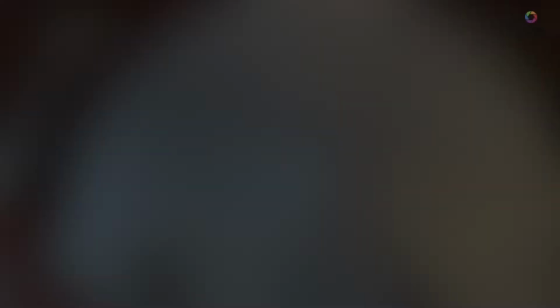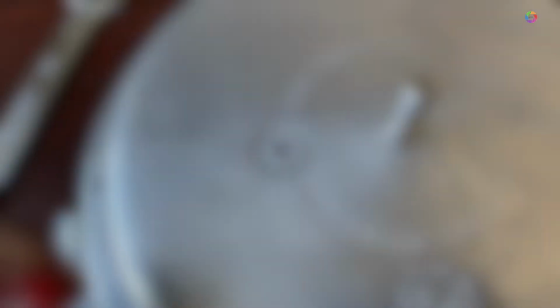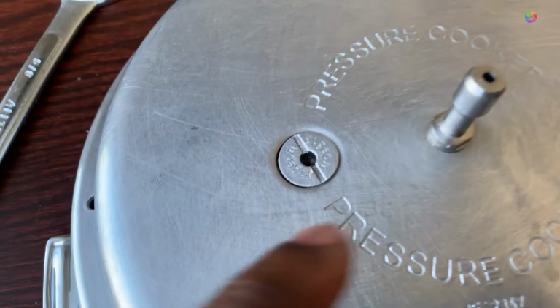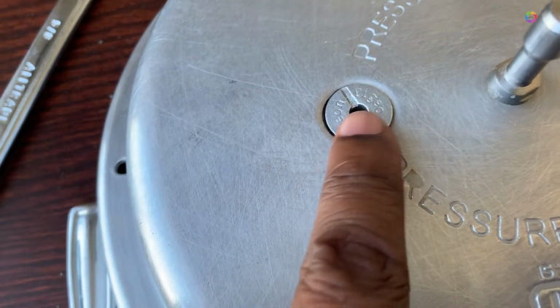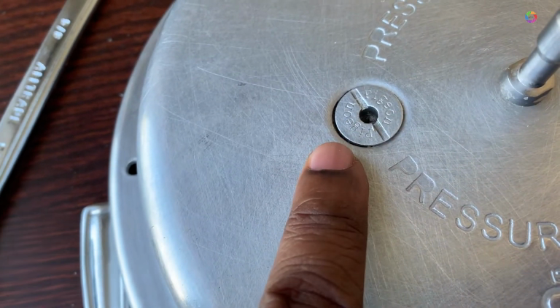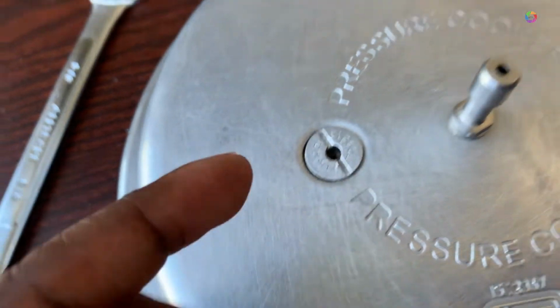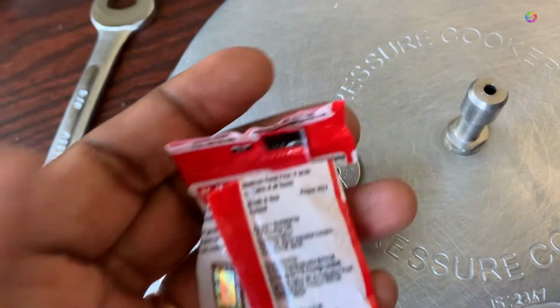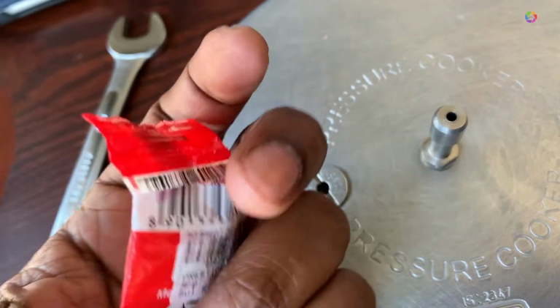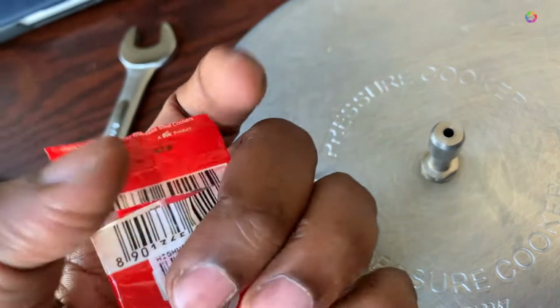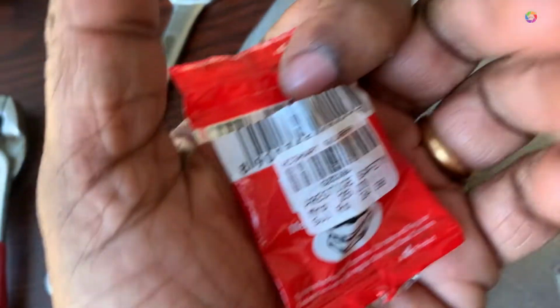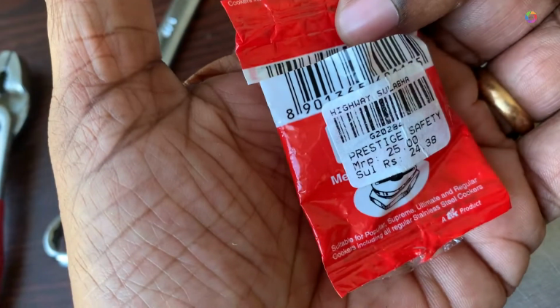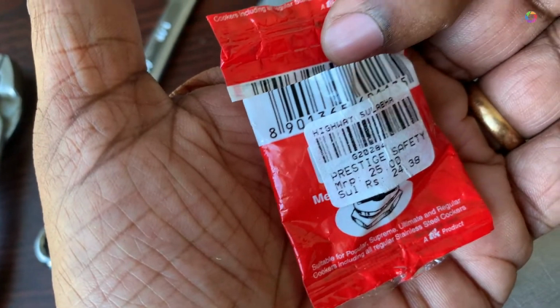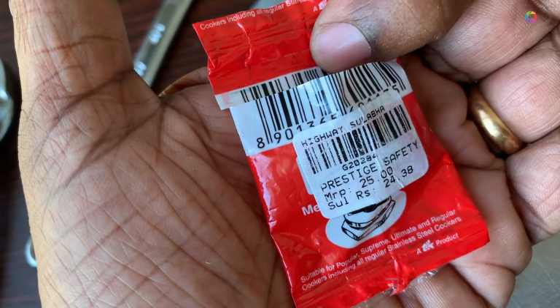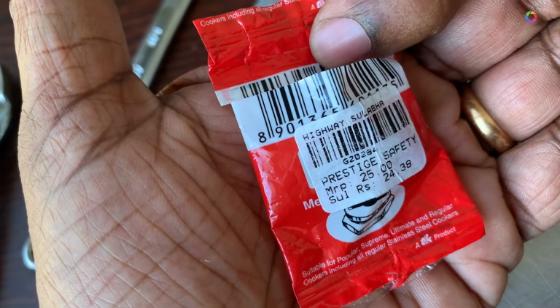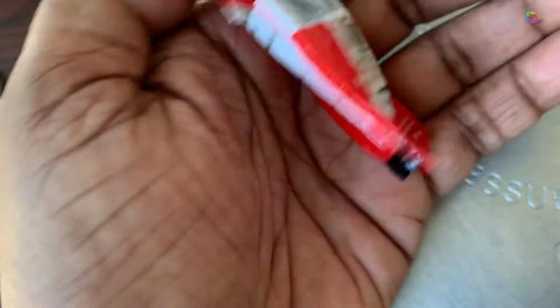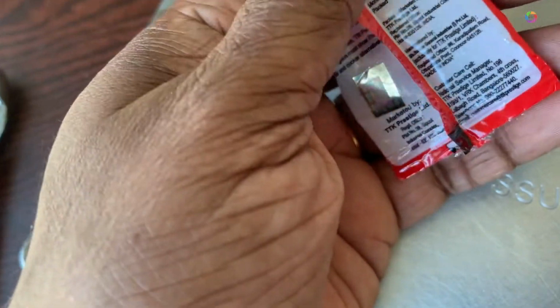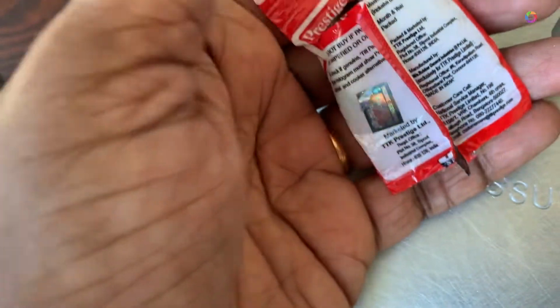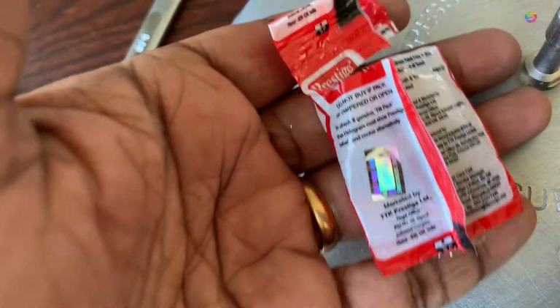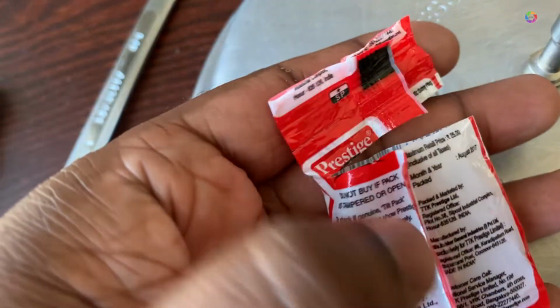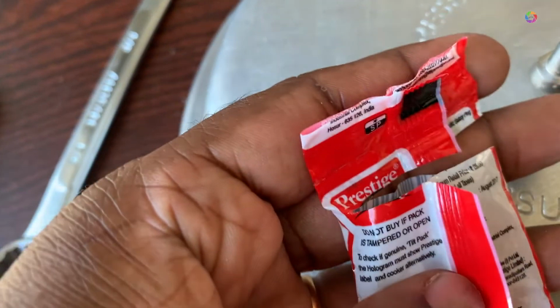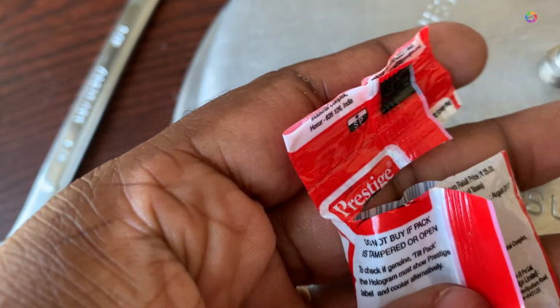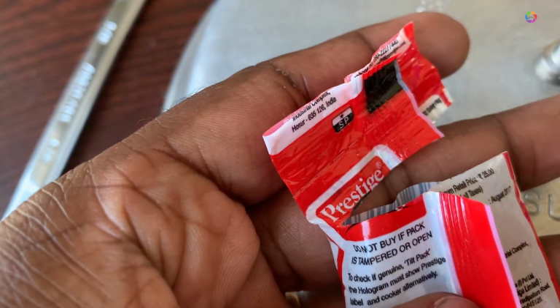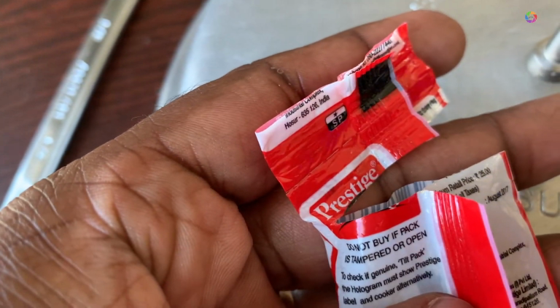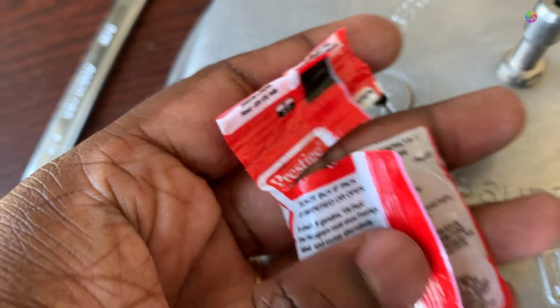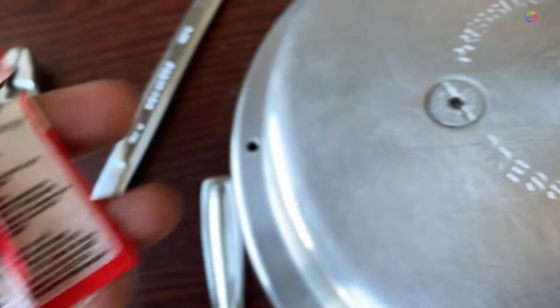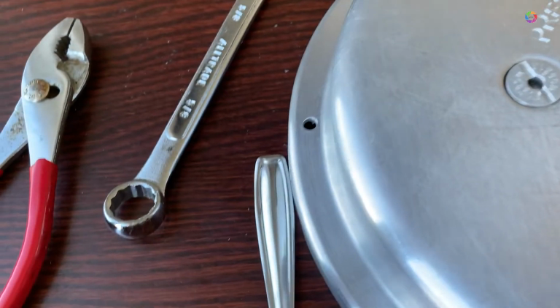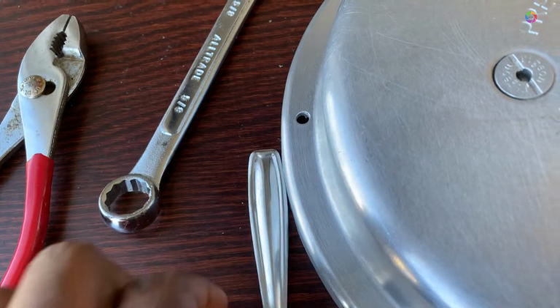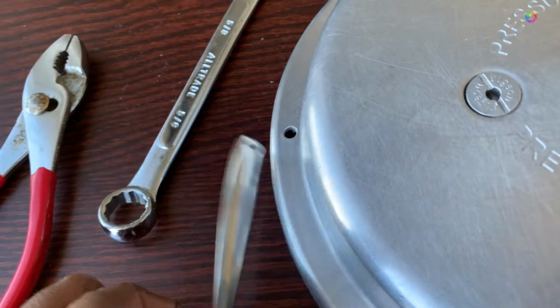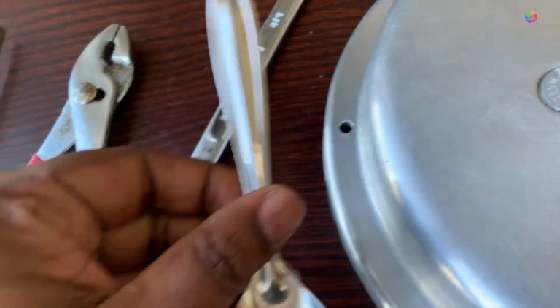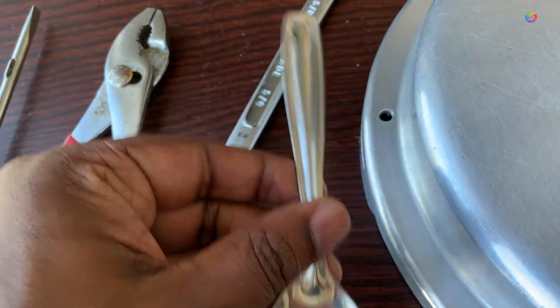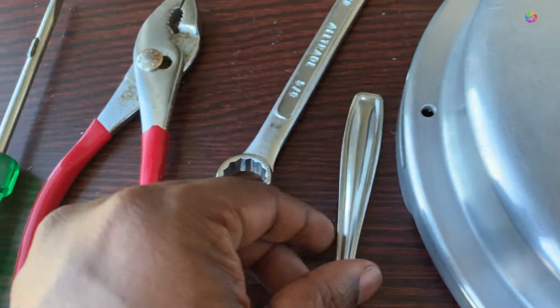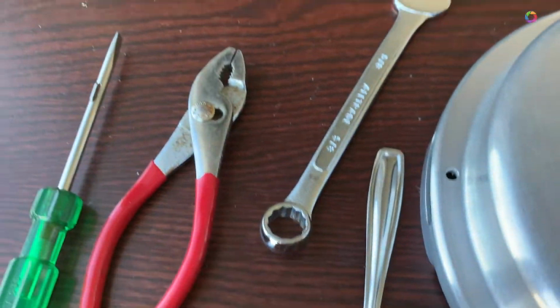Hi all, here I'm going to change the safety valve for my pressure cooker. I just bought a Prestige pressure cooker valve. It is 25 rupees and my pressure cooker is brand PGN.